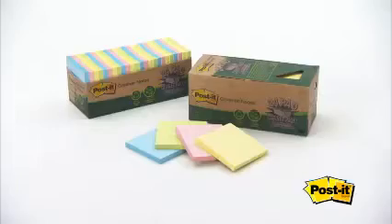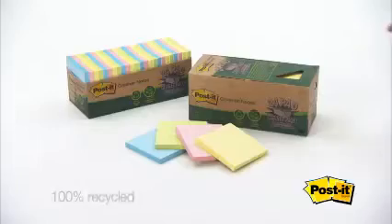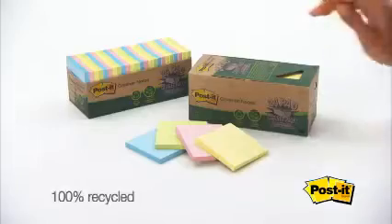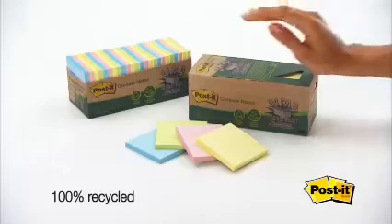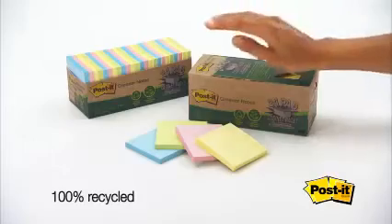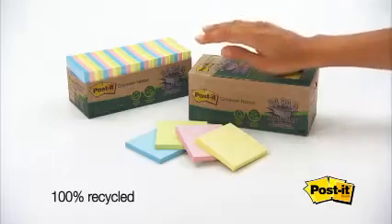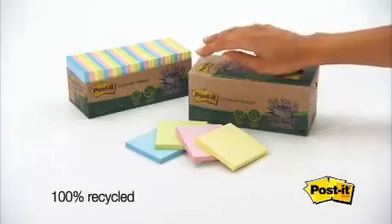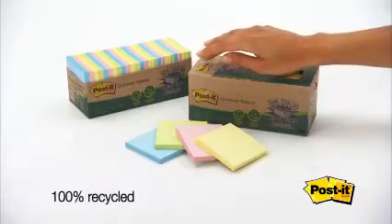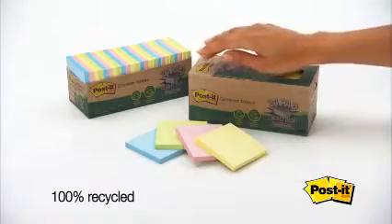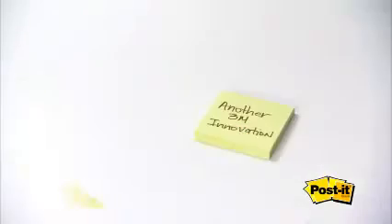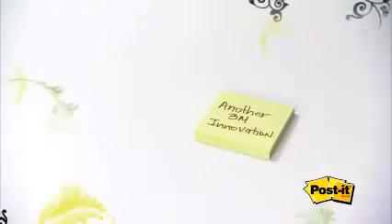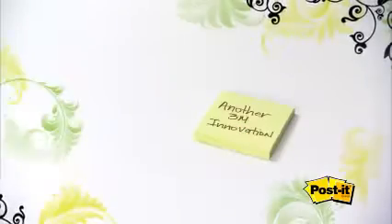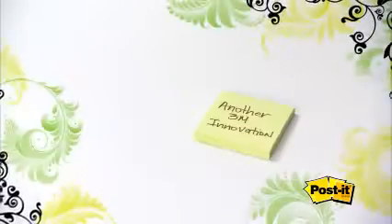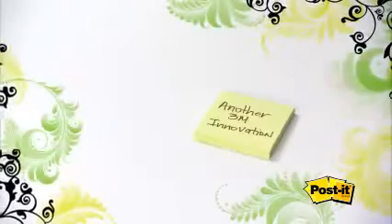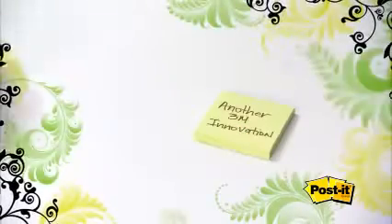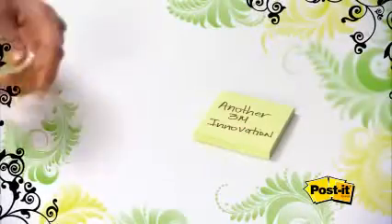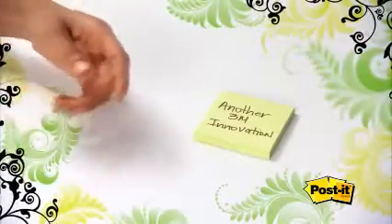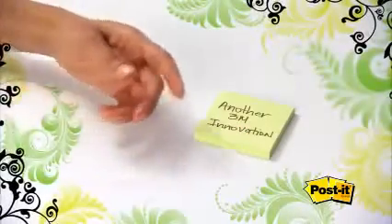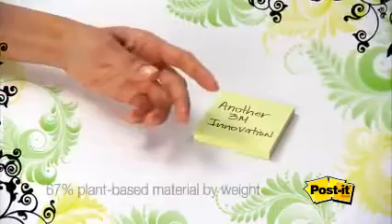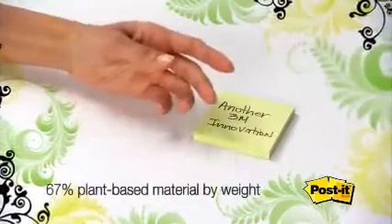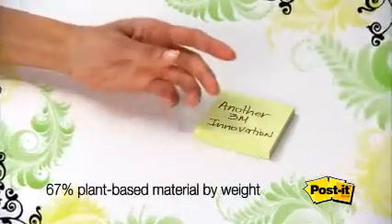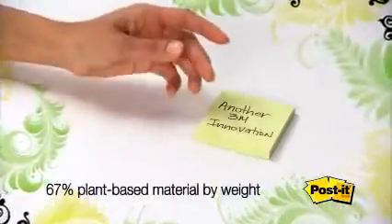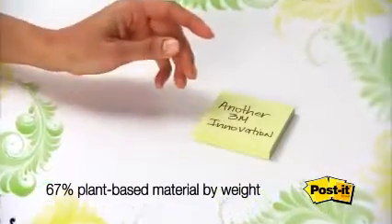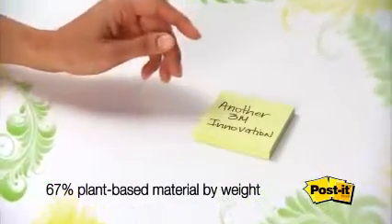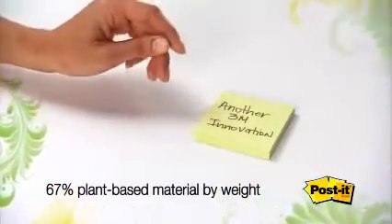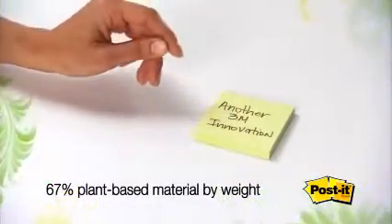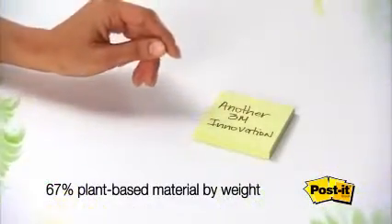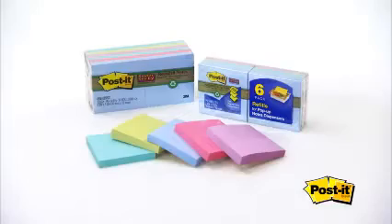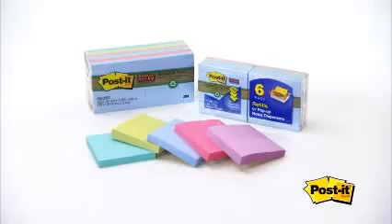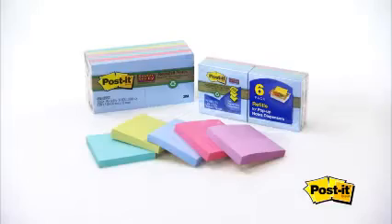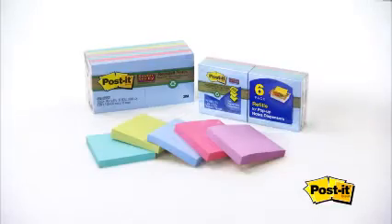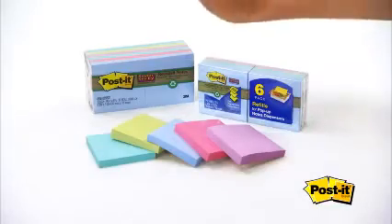Even their cabinet packs are recycled and recyclable. So is their revolutionary renewable adhesive, developed by 3M from plants that are replenished after harvesting. But that's not our only green product.